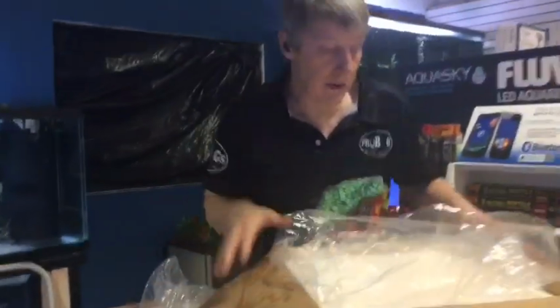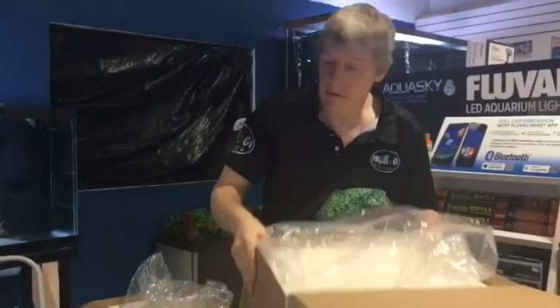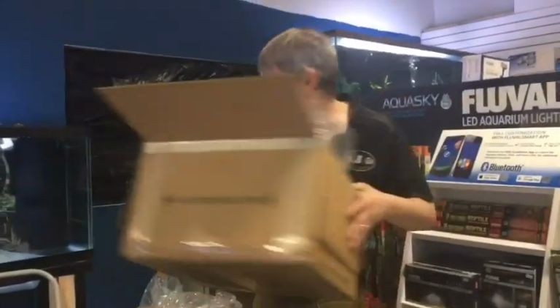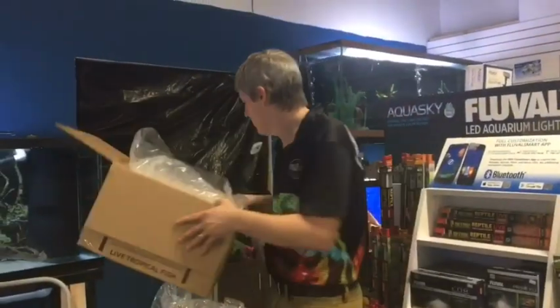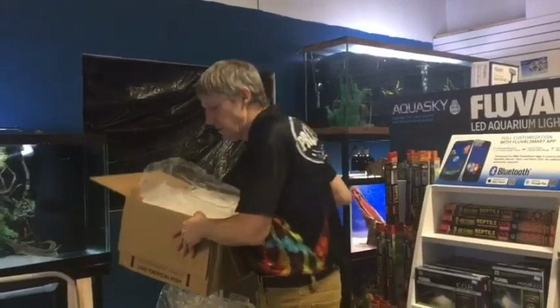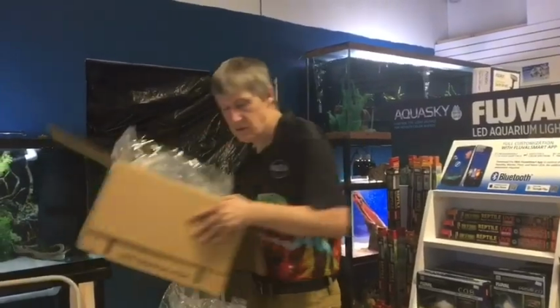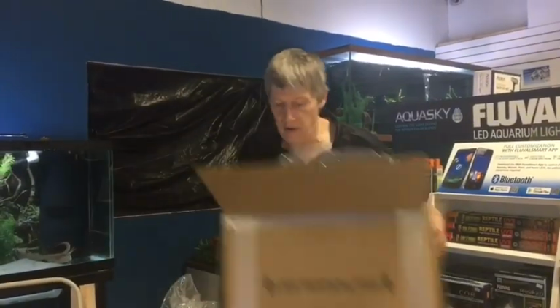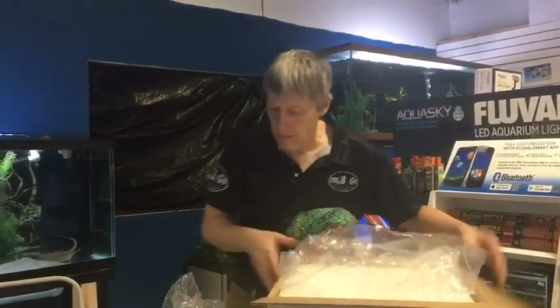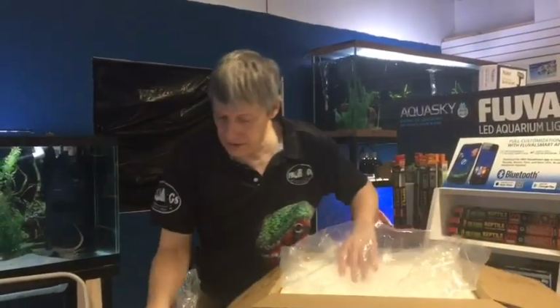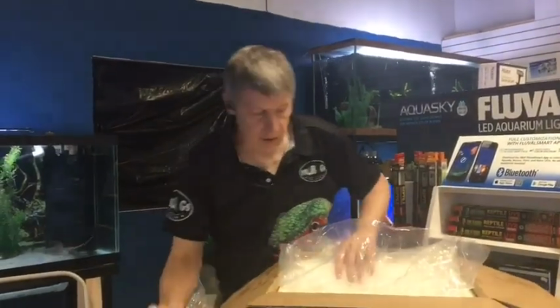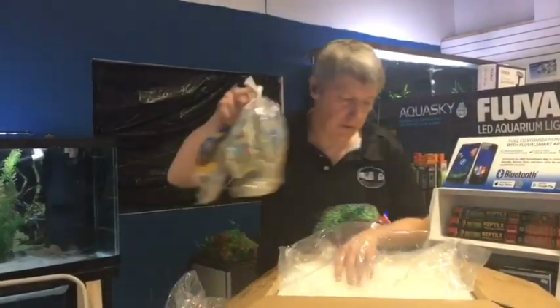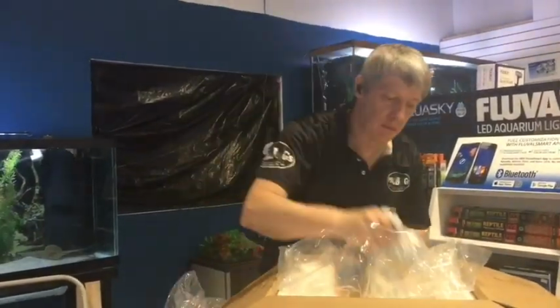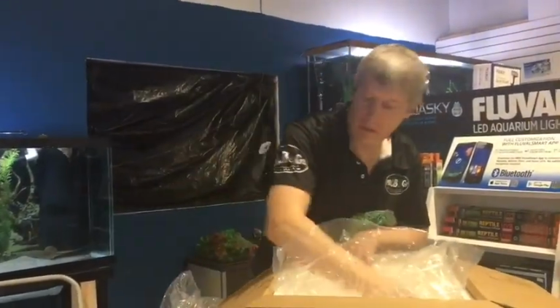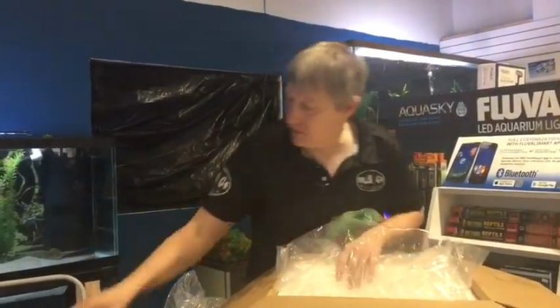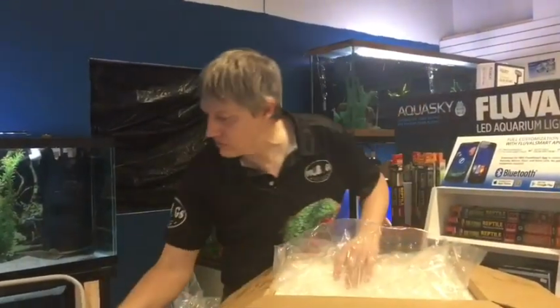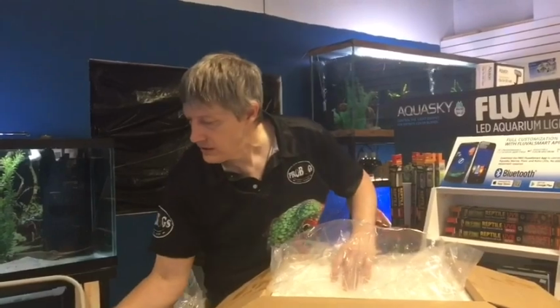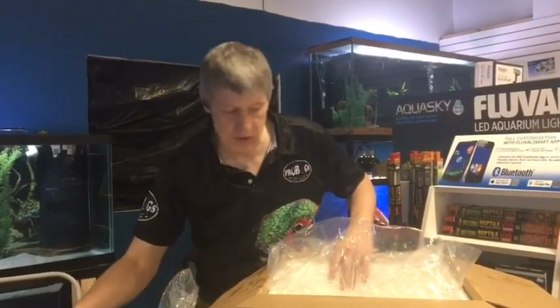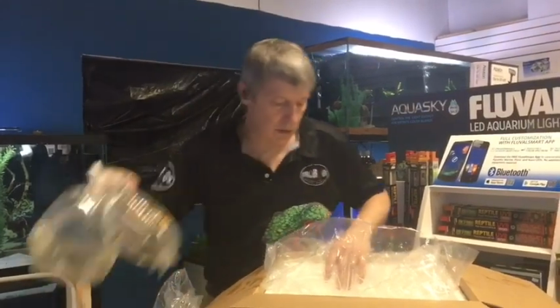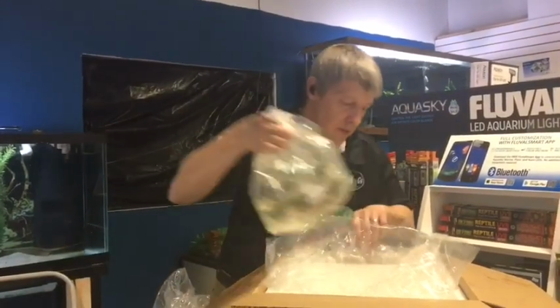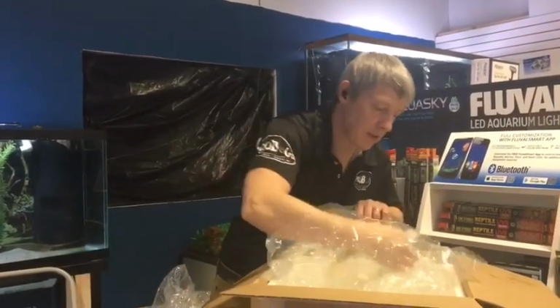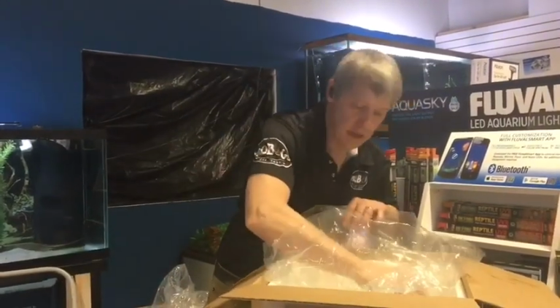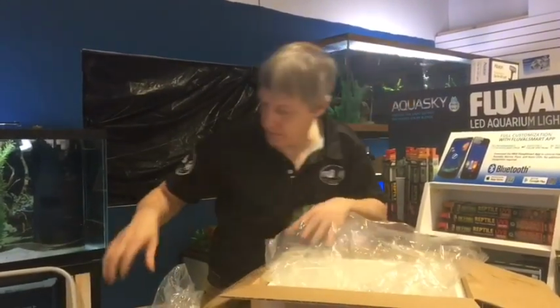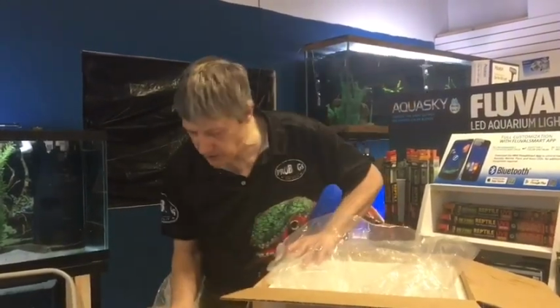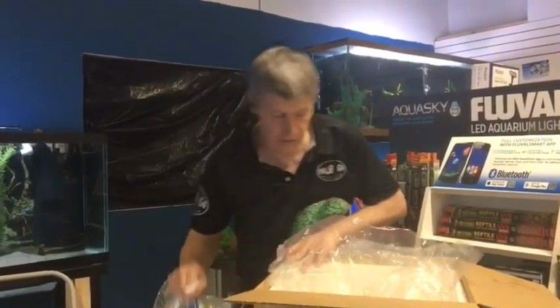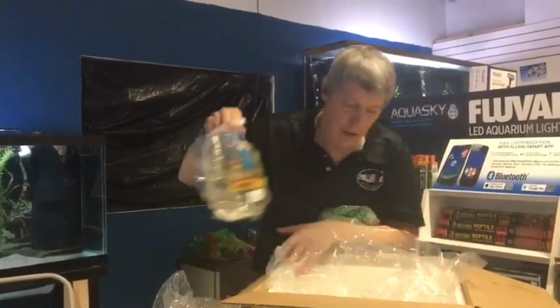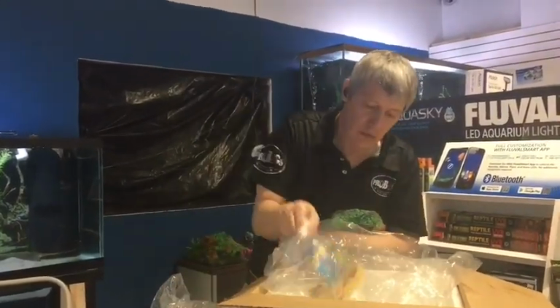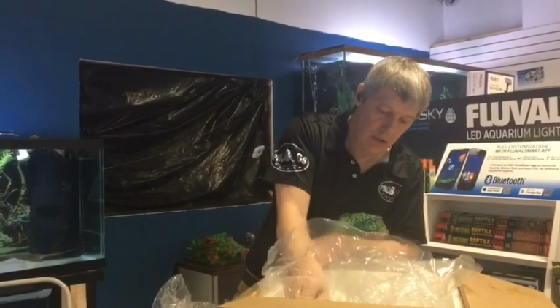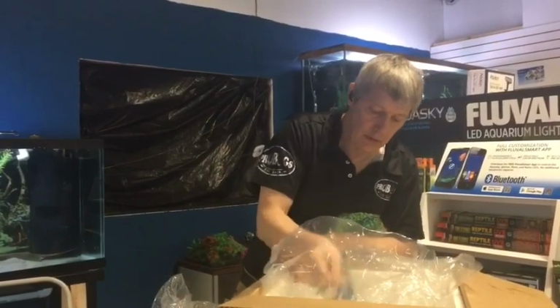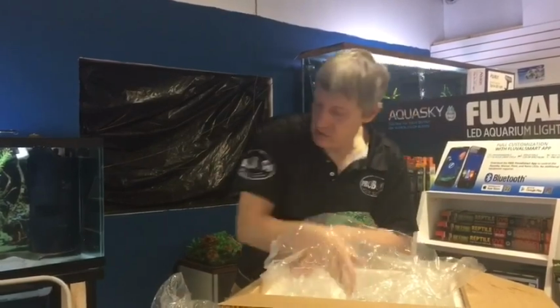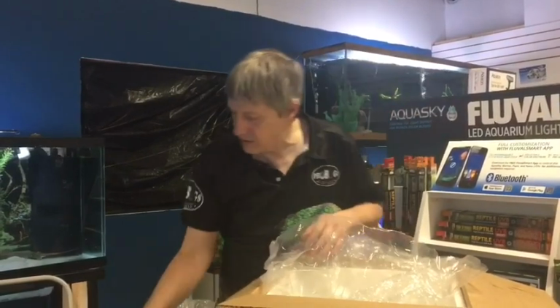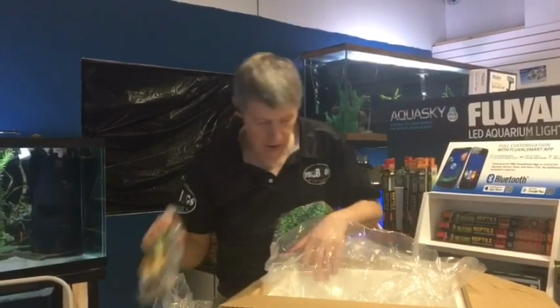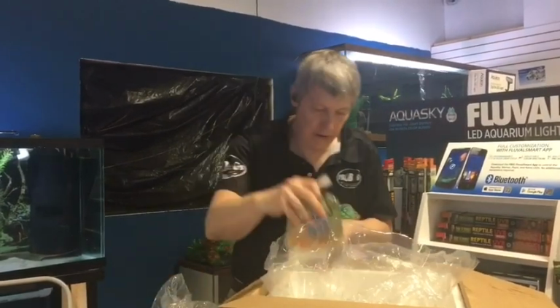Very fun Rasboras — they're good at about two inches, so a little bigger than what you'd think. You think mostly like harlequins or chili rasboras when you think of rasboras, but there's actually a pretty good bunch of one, two, even three inch rasboras that are a lot of fun.